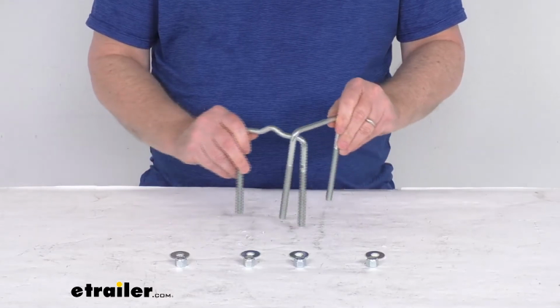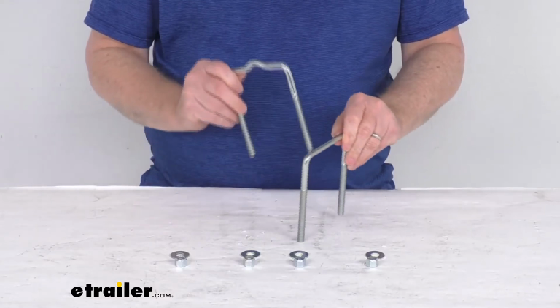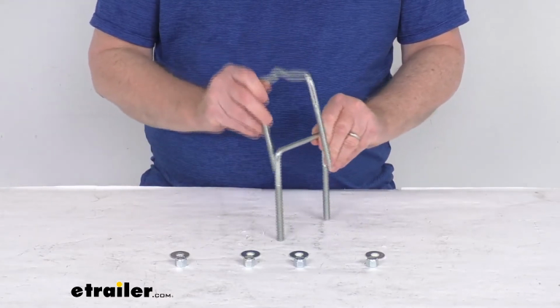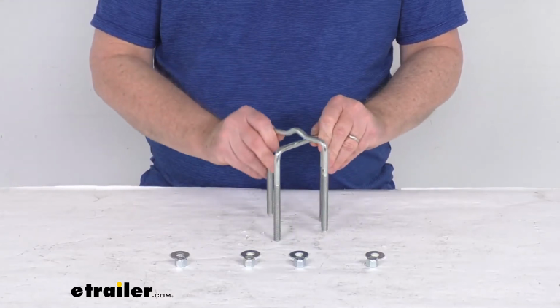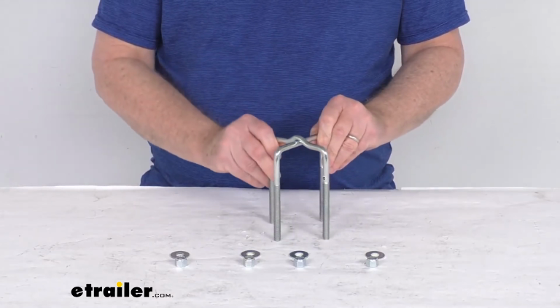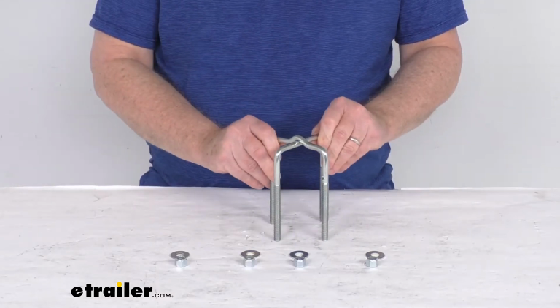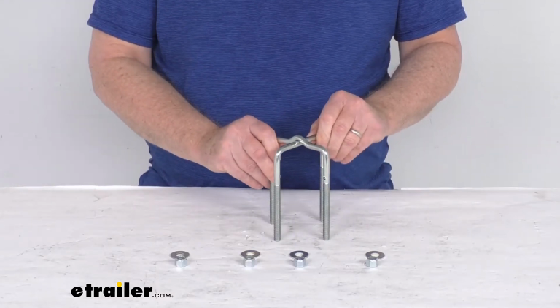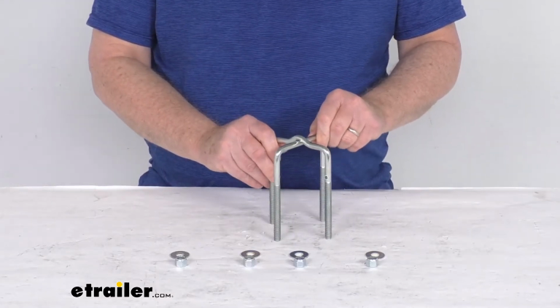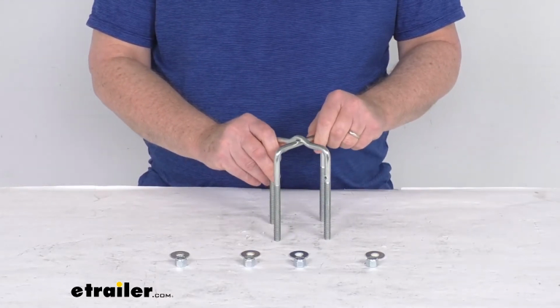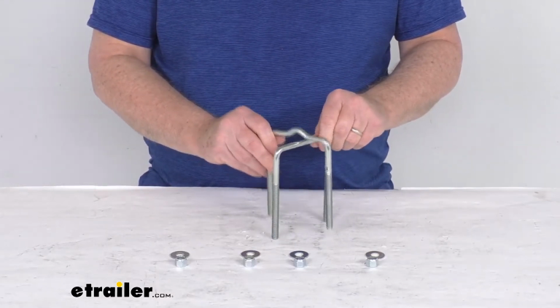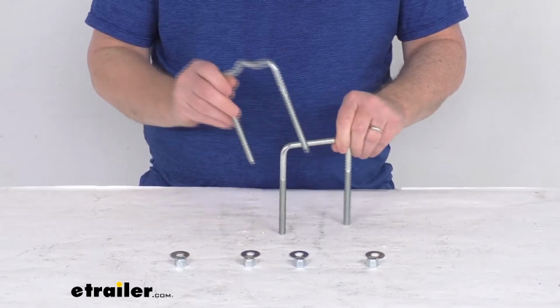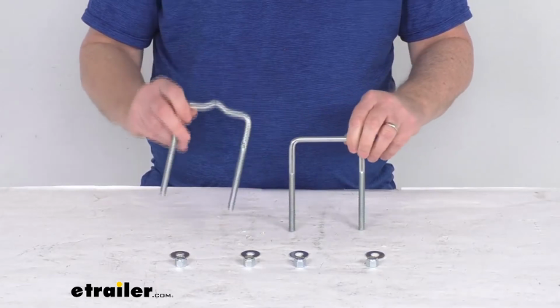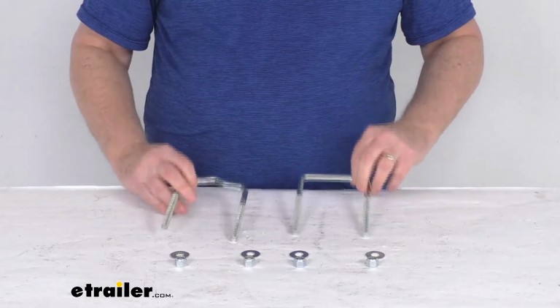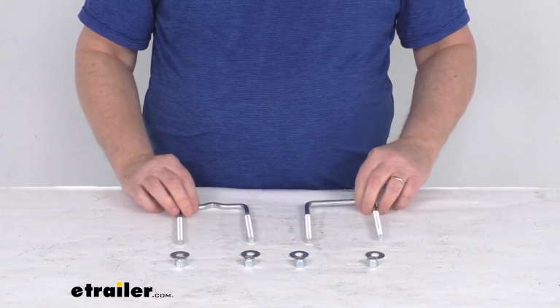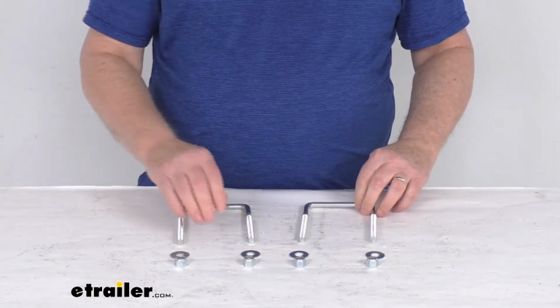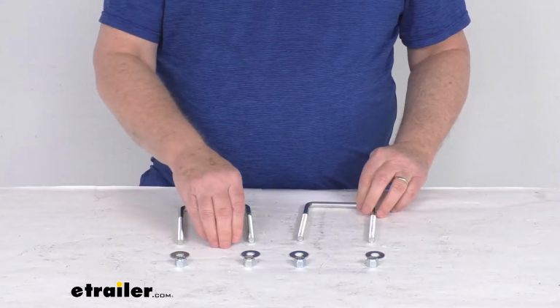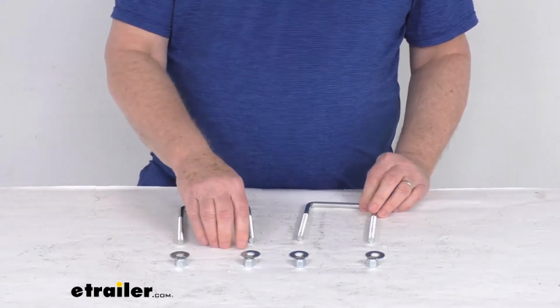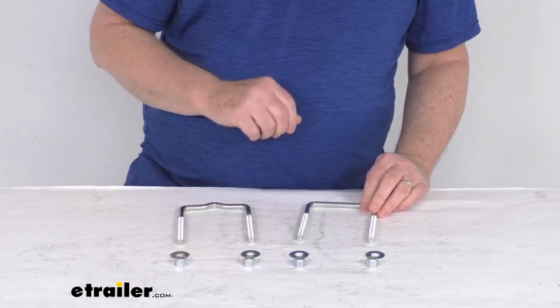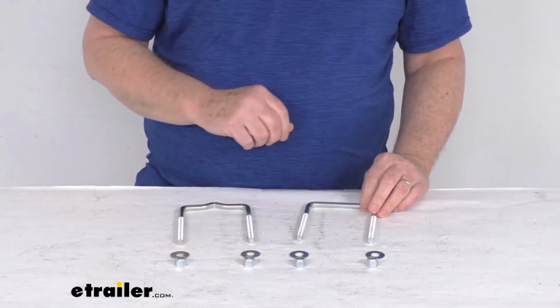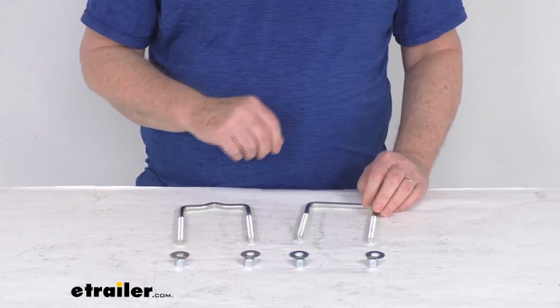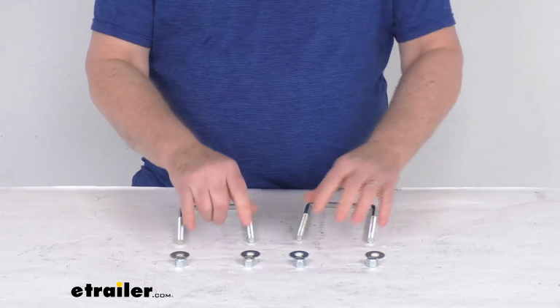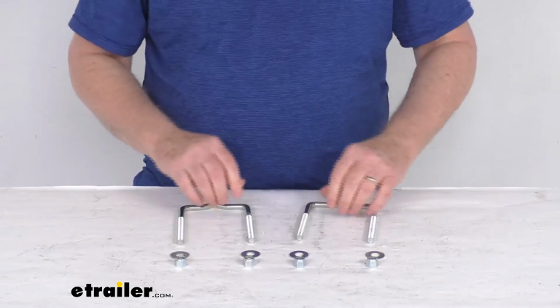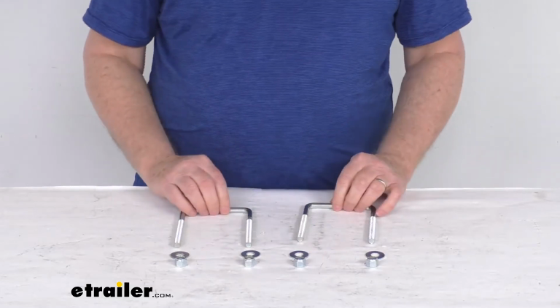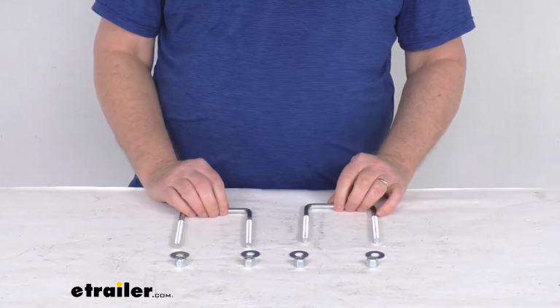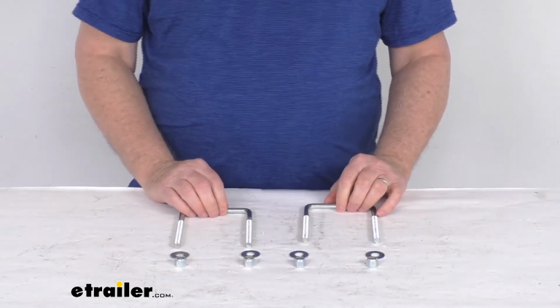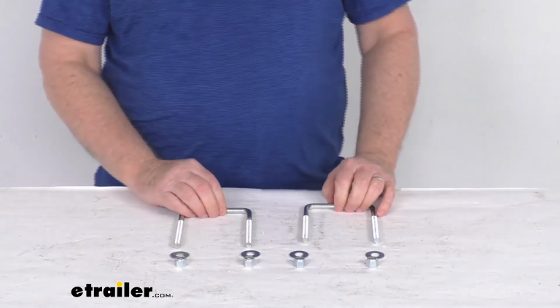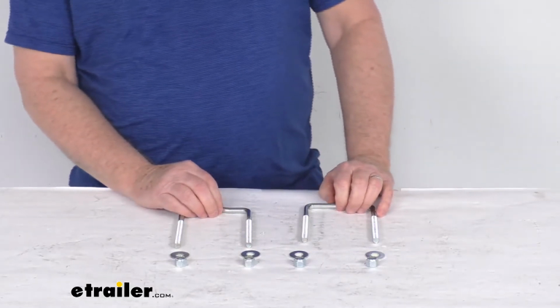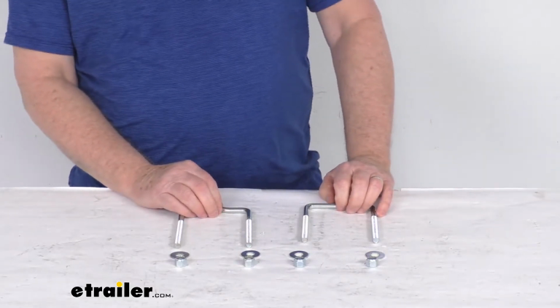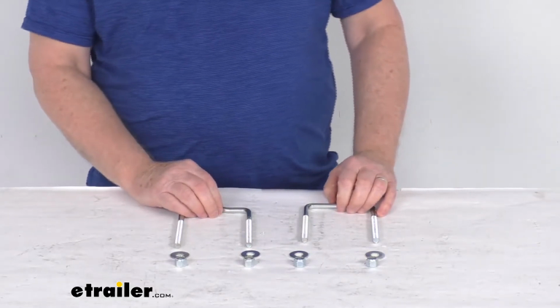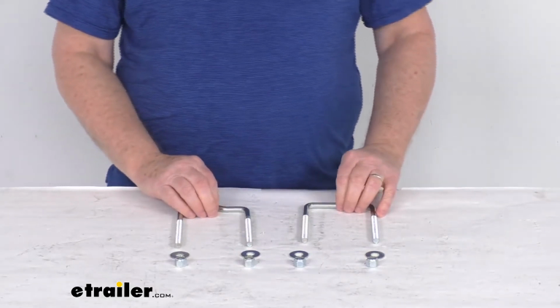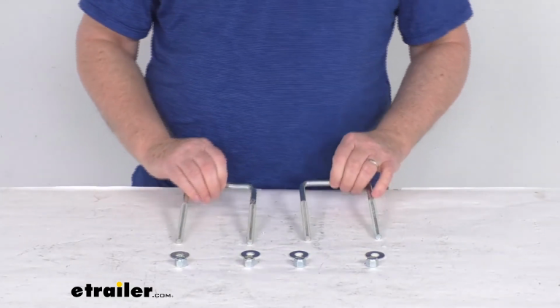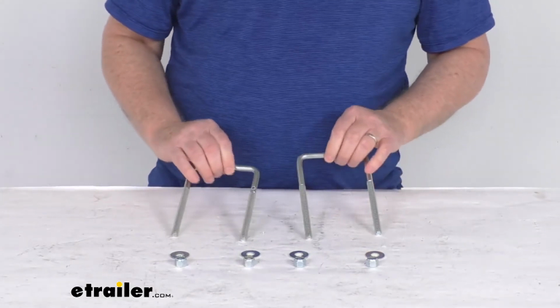It does include one set — the two U-bolts, four of the 3/8 inch size washers, and then four of the 3/8 inch by 16 size lock nuts. These parts are made in the USA.